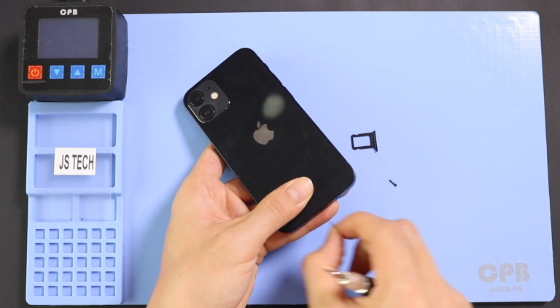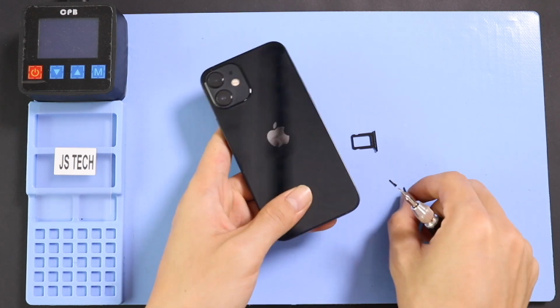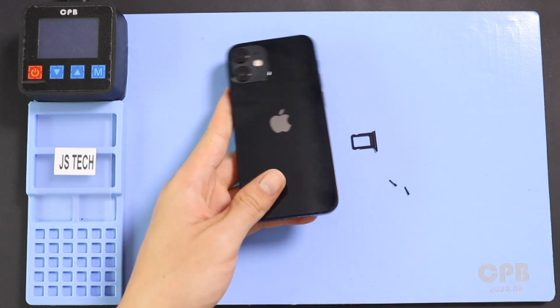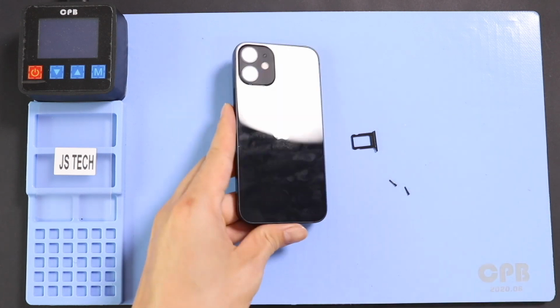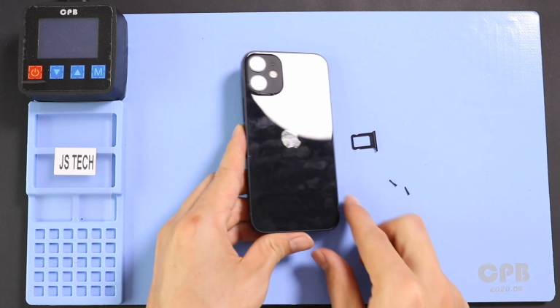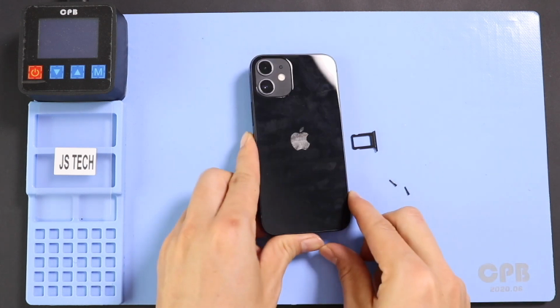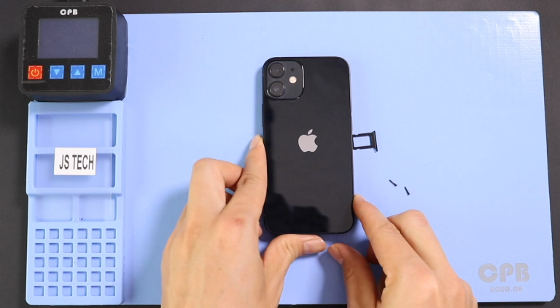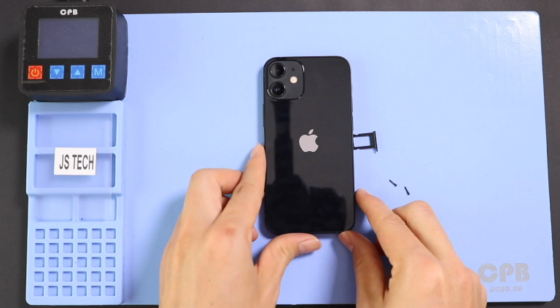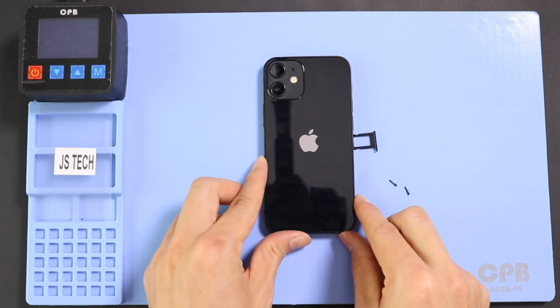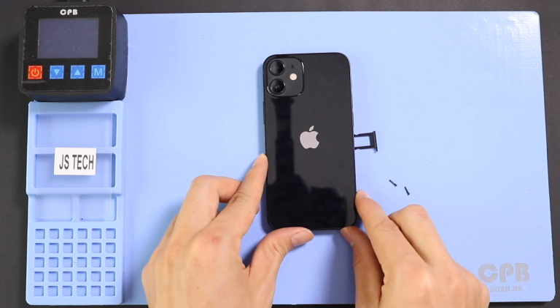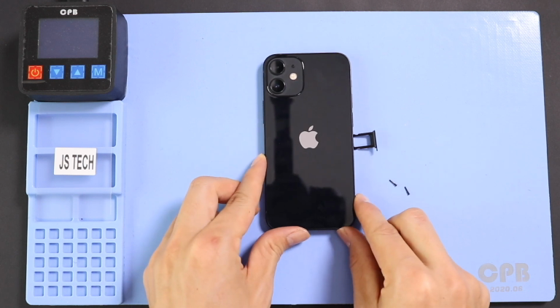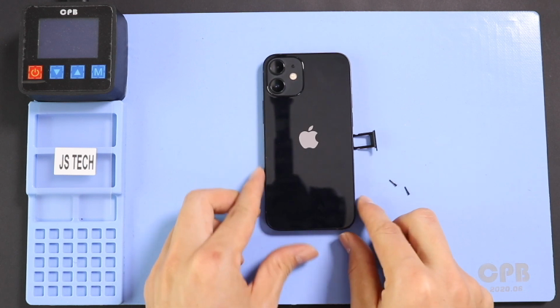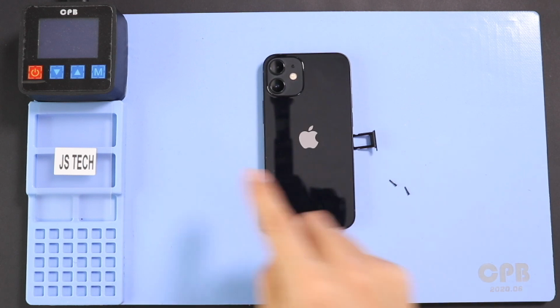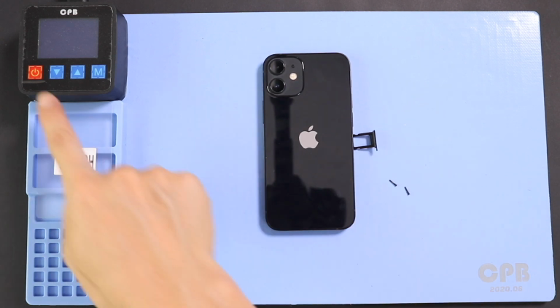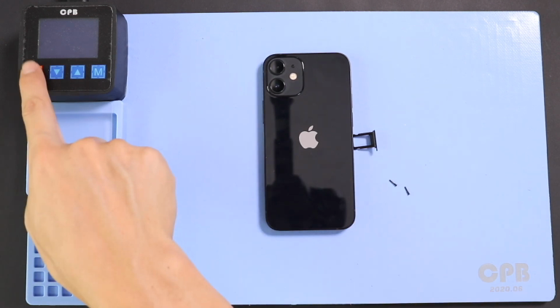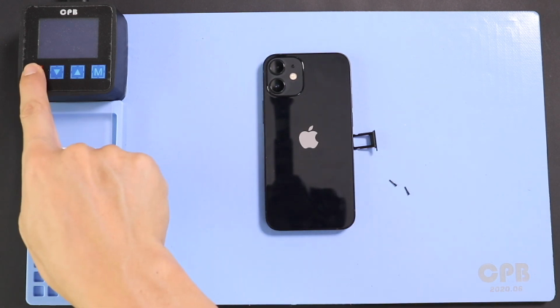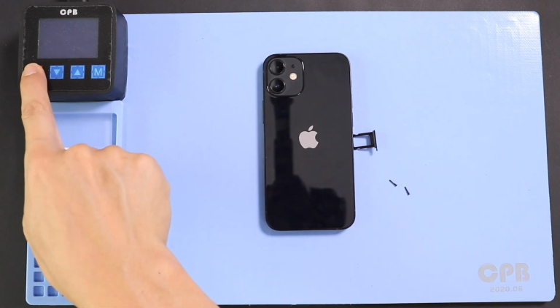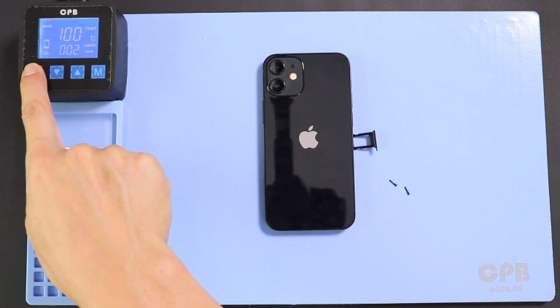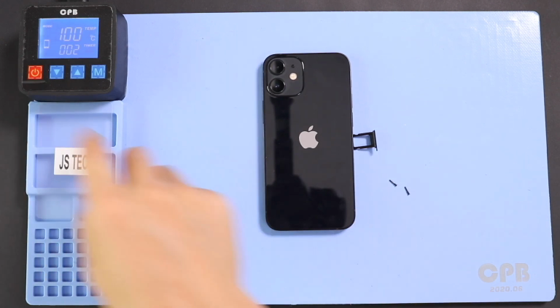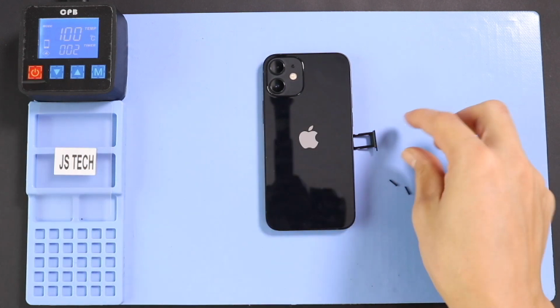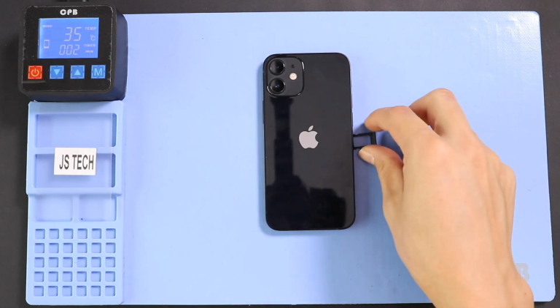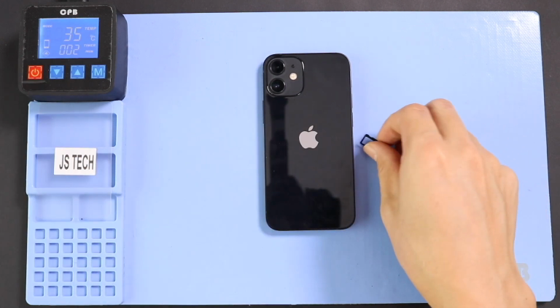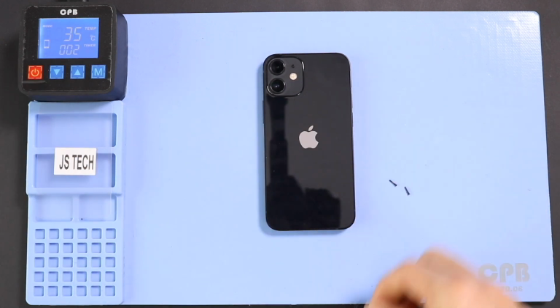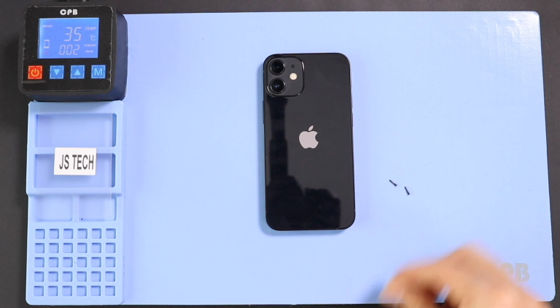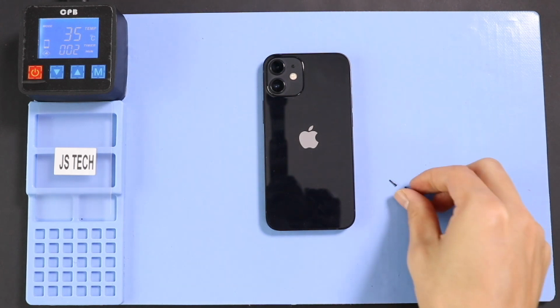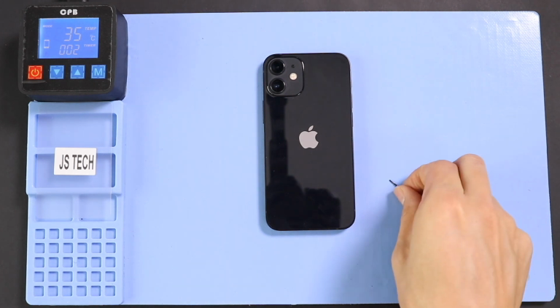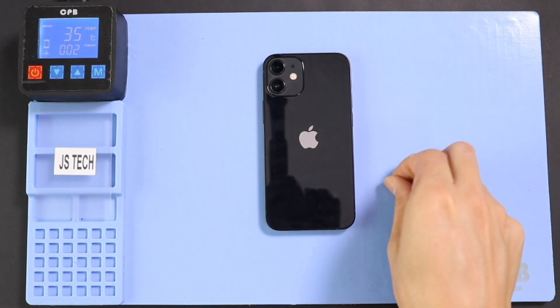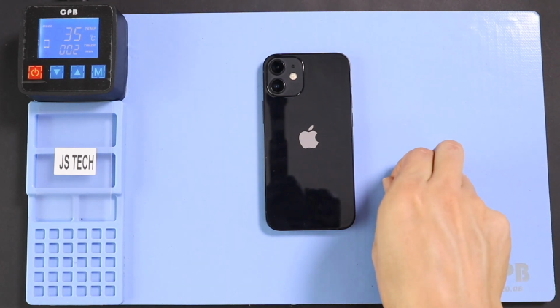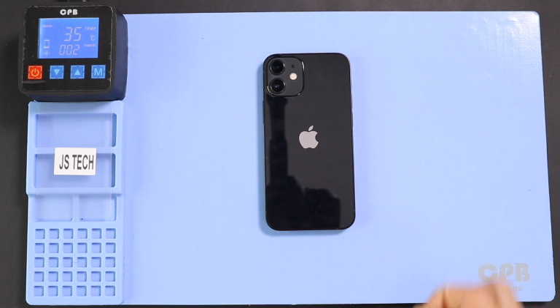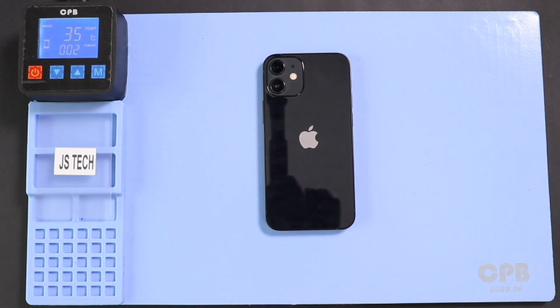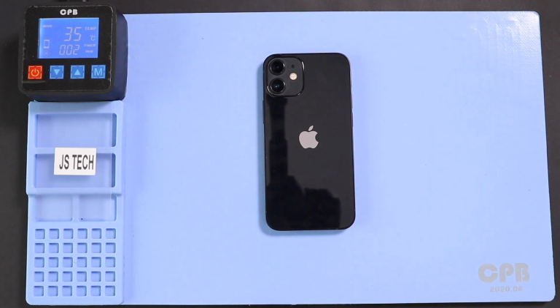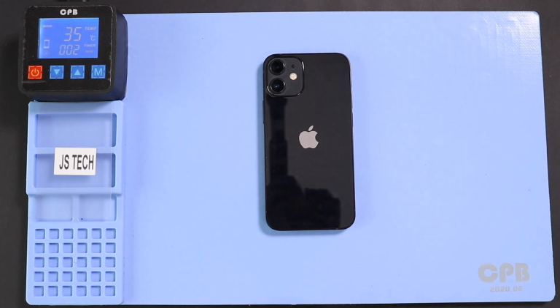To take out the screen, first apply some heat to soften the glue on the screen. For this, we are using a heating pad. Alternatively, use a heat gun or a hairdryer.